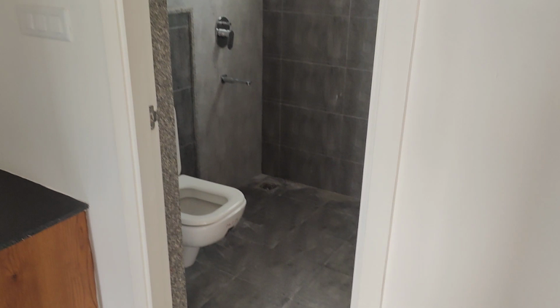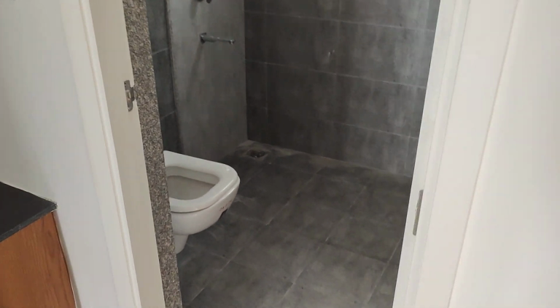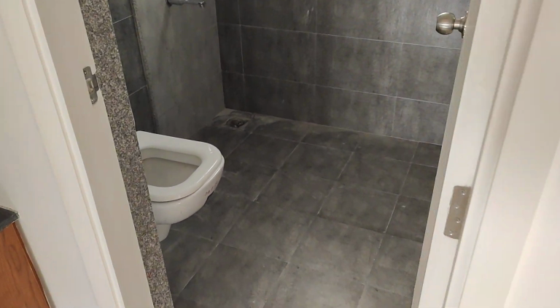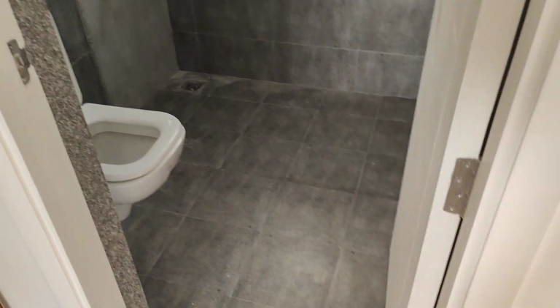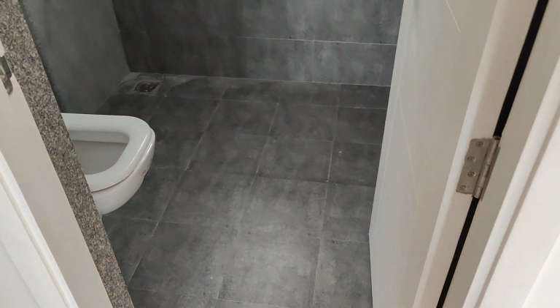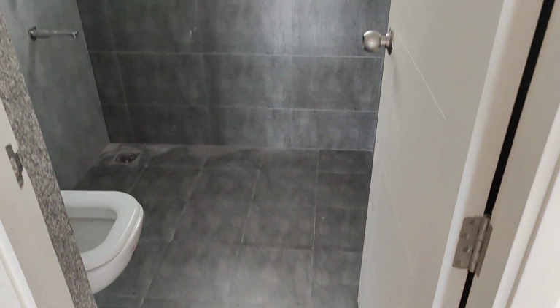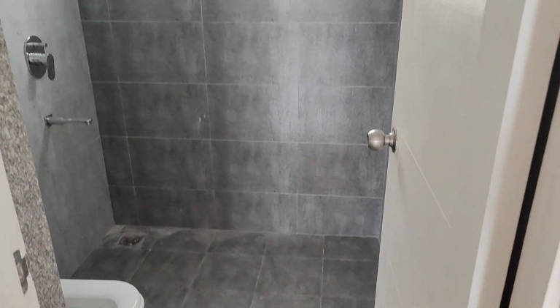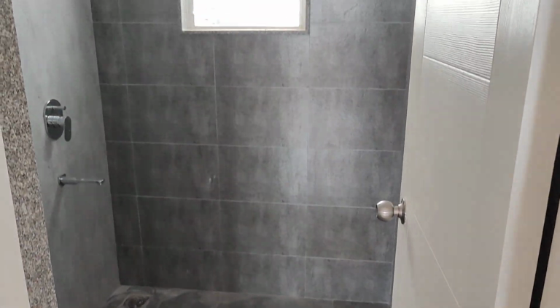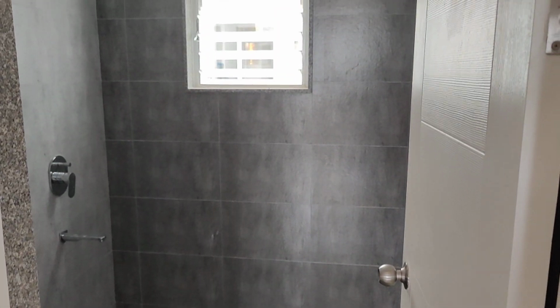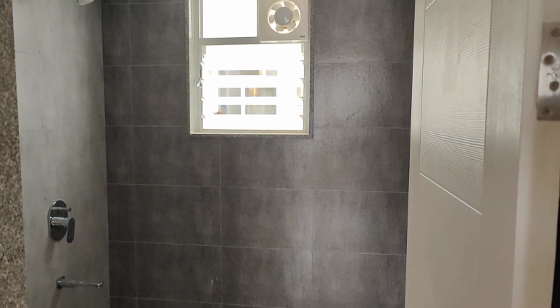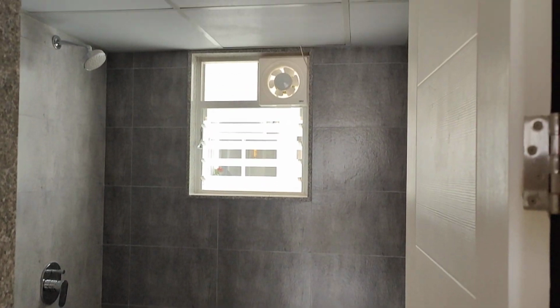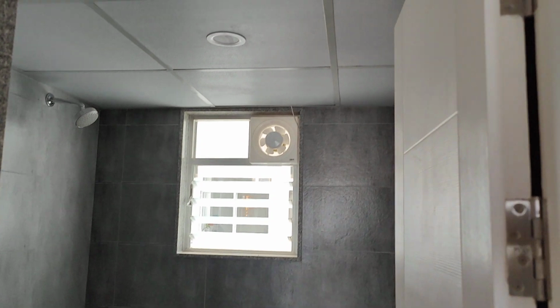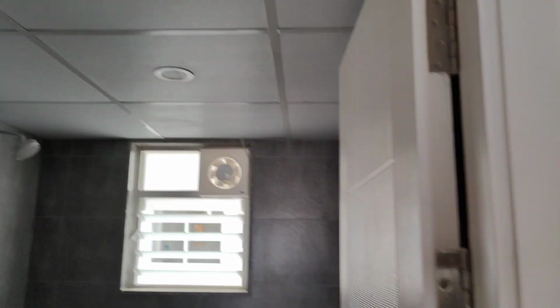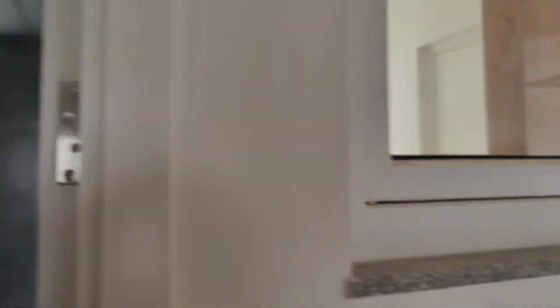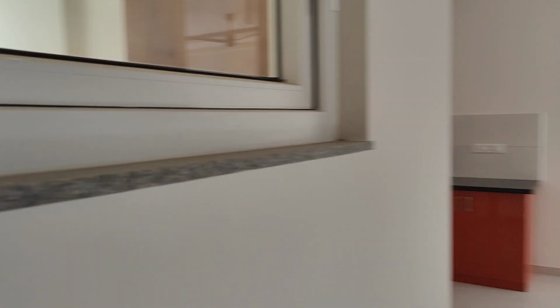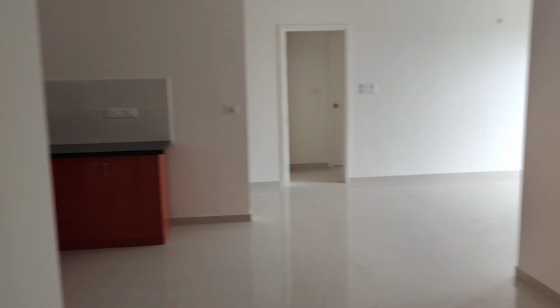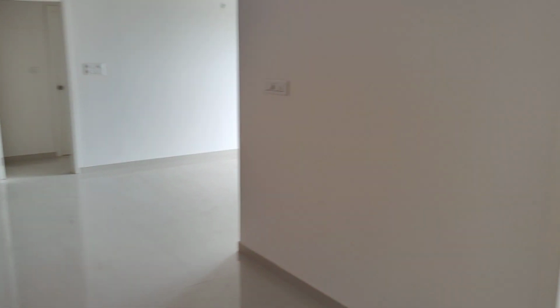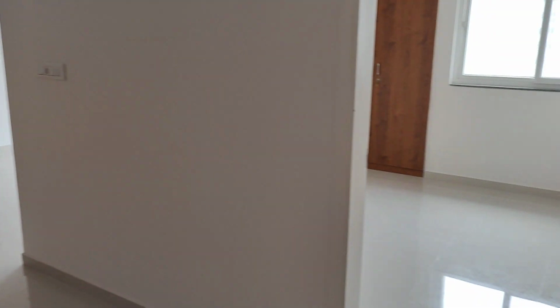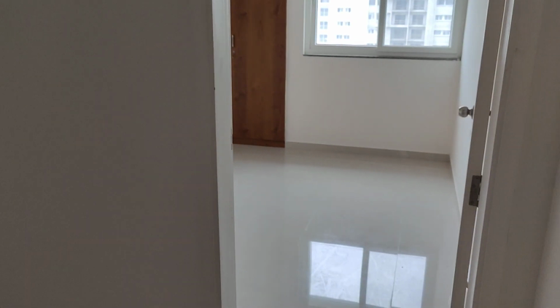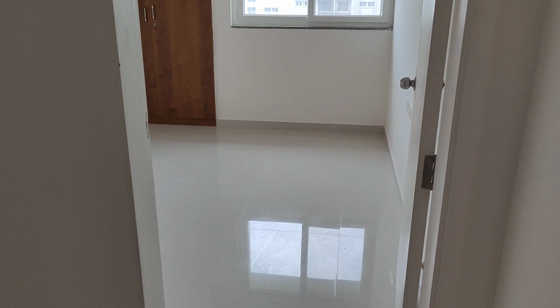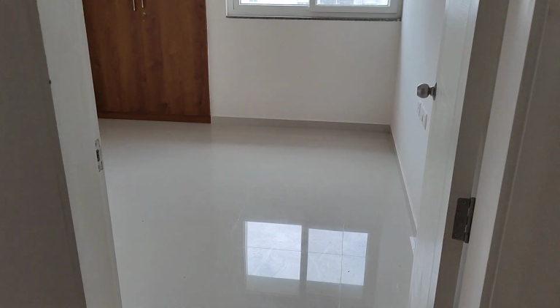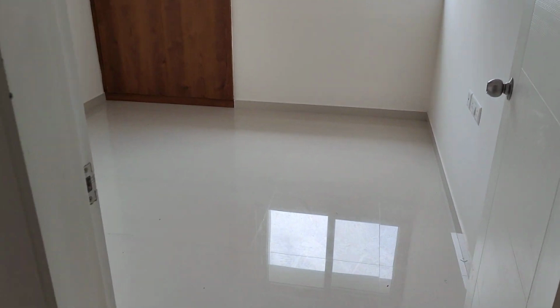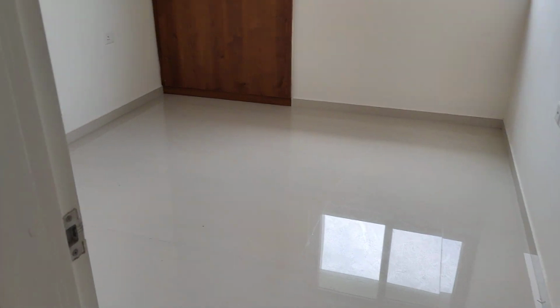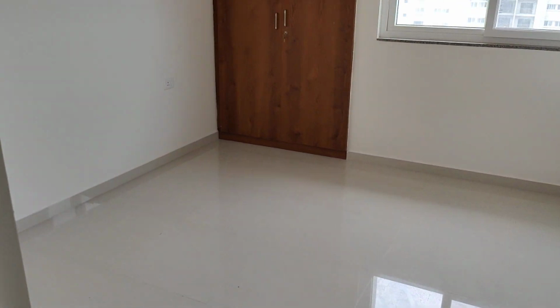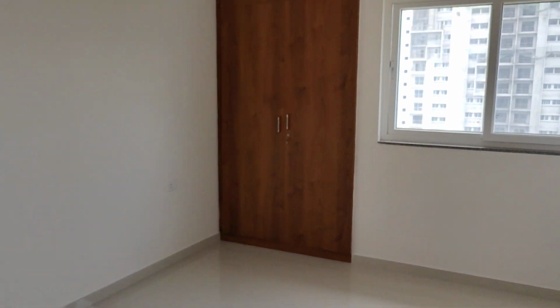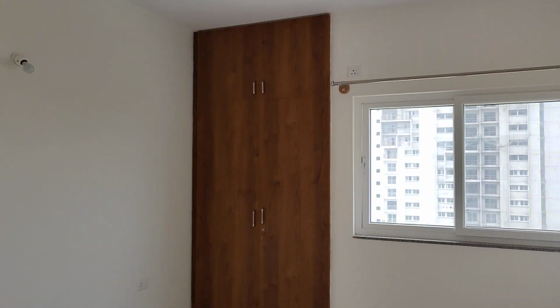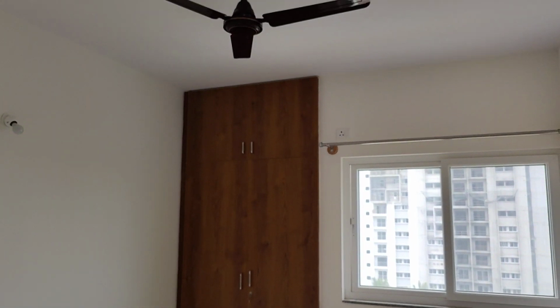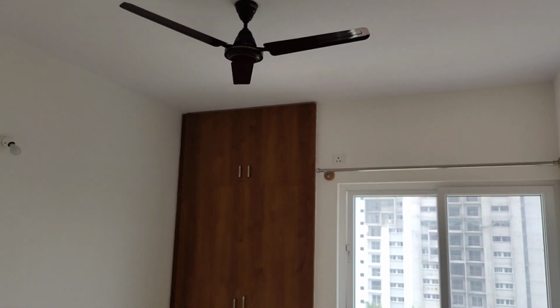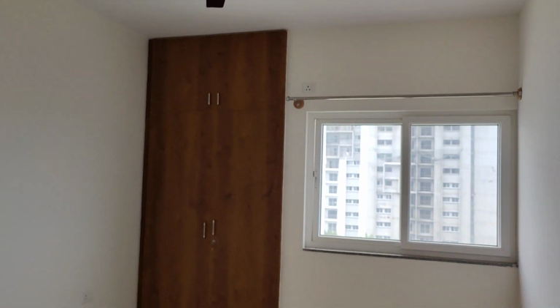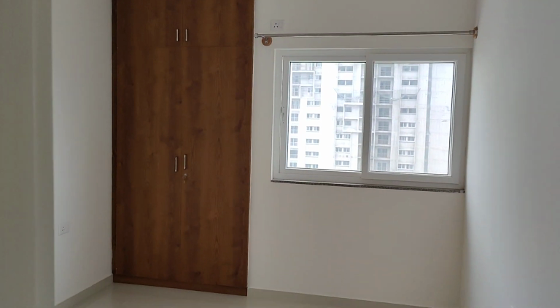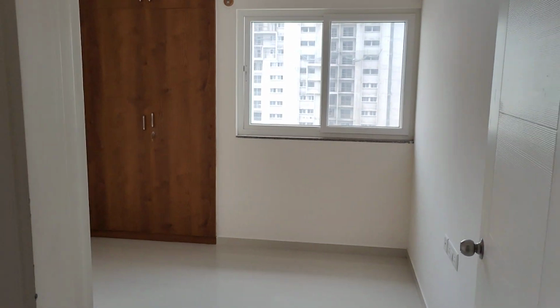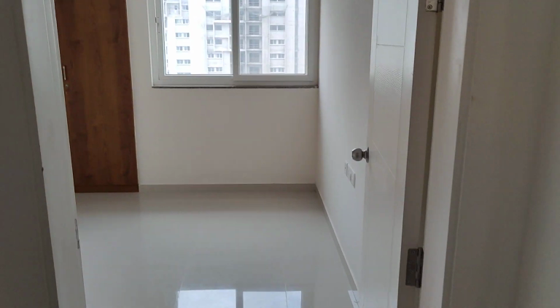This is the common toilet. The size of the apartment is 1560 square feet. It is on the 10th floor and has all amenities.